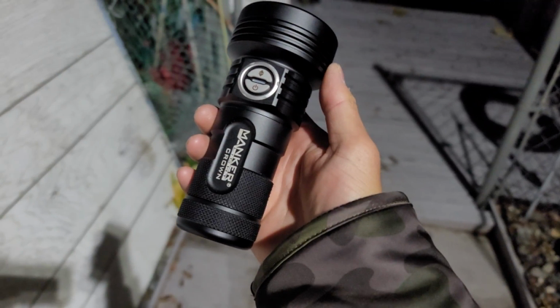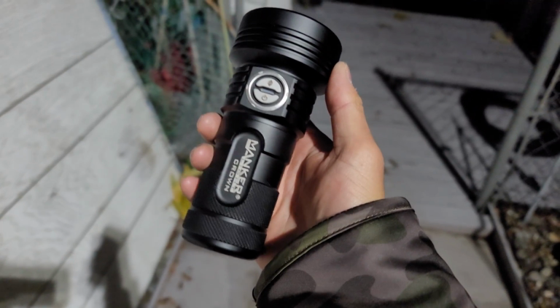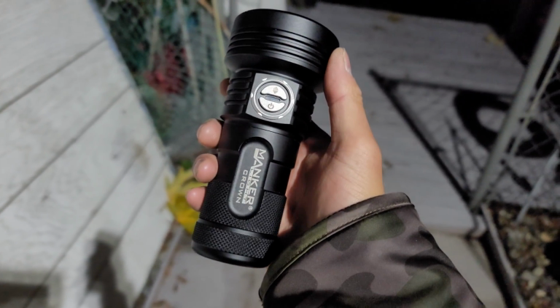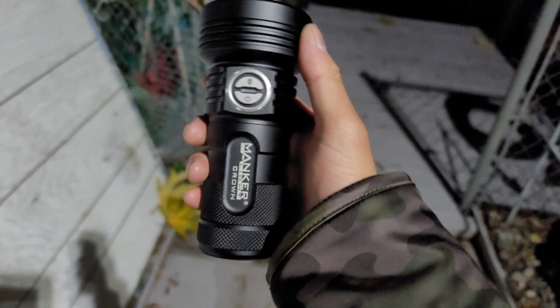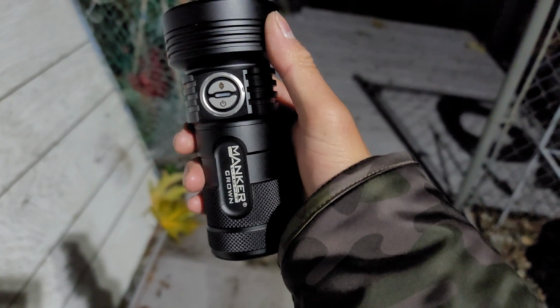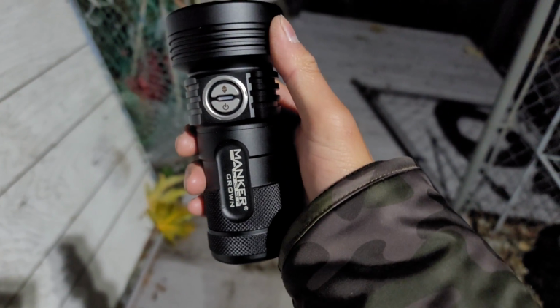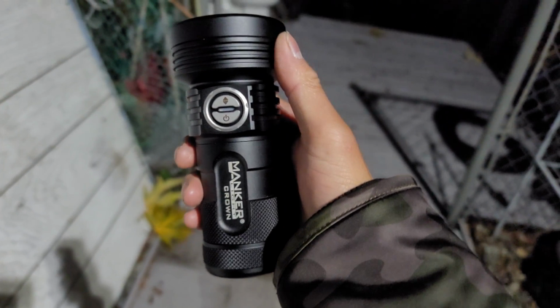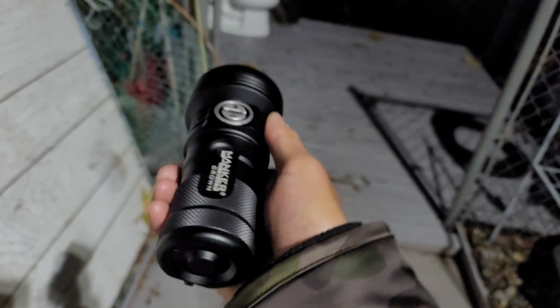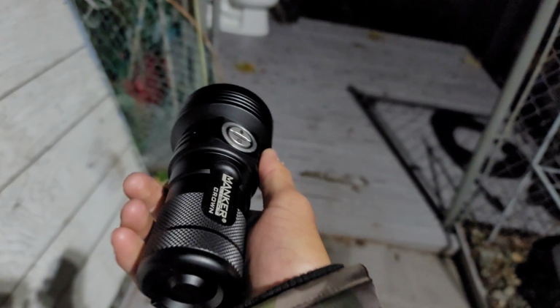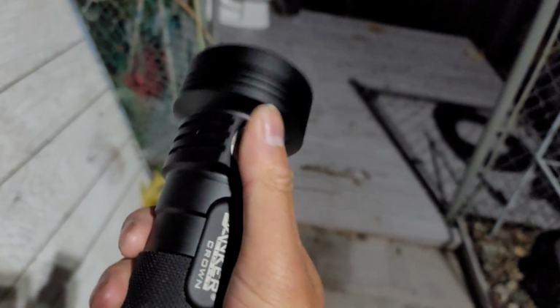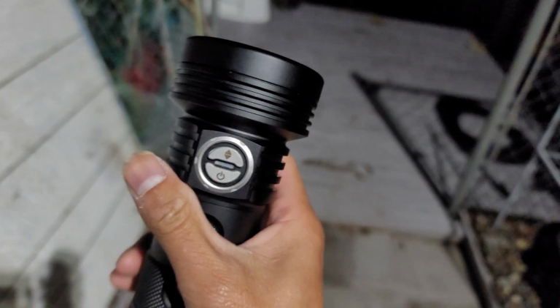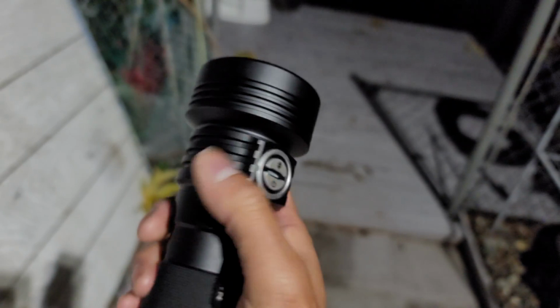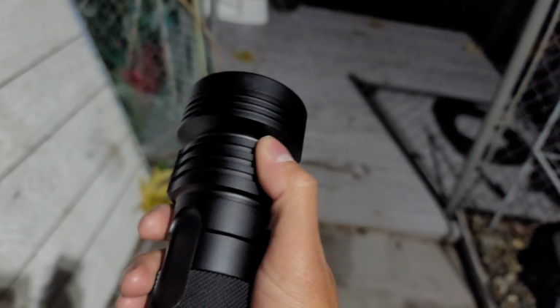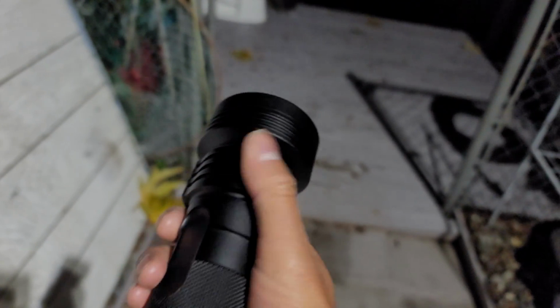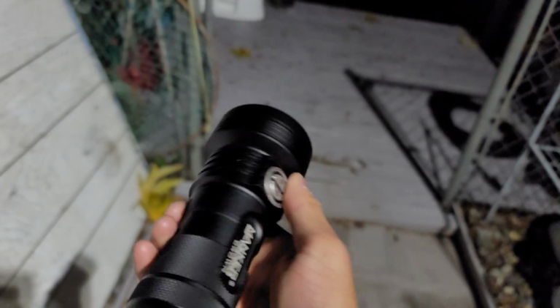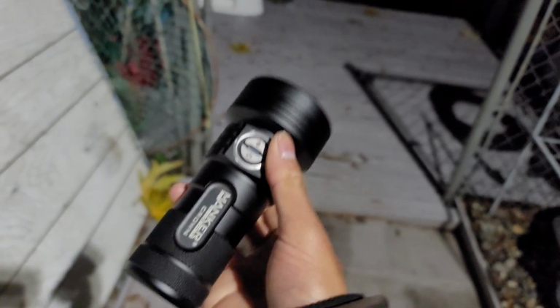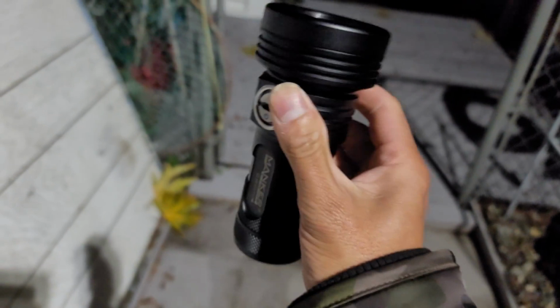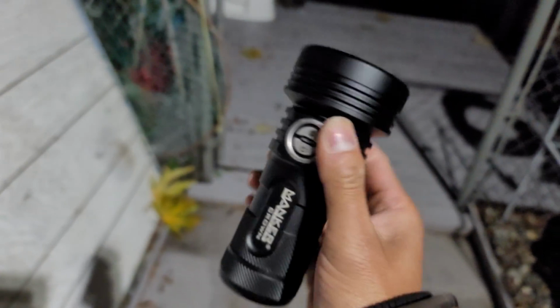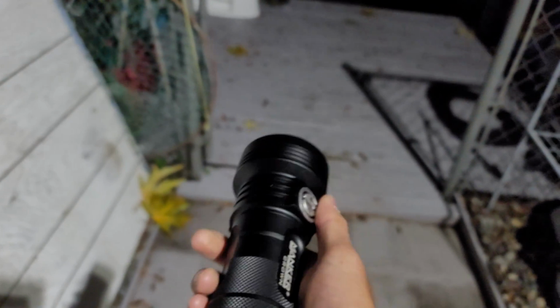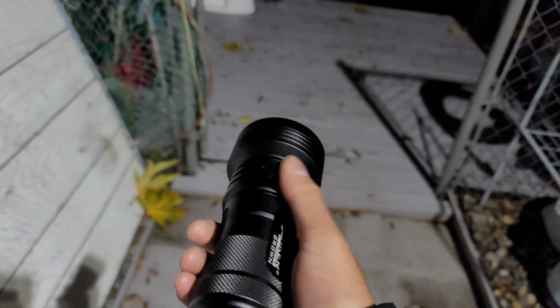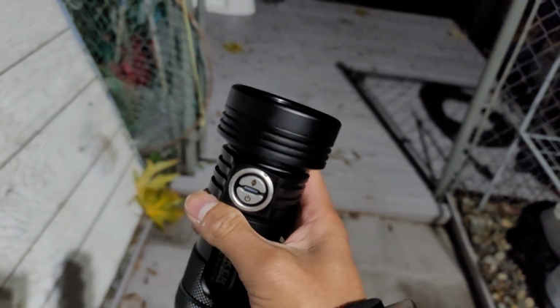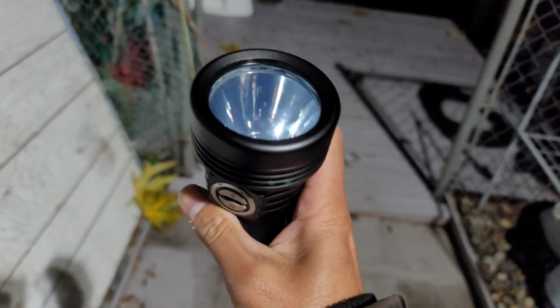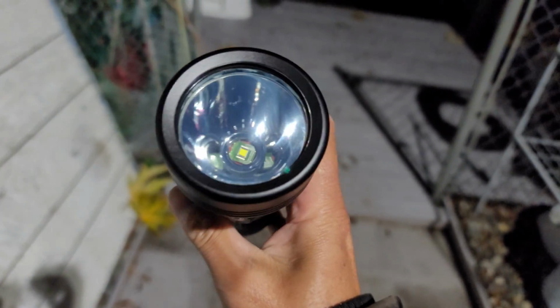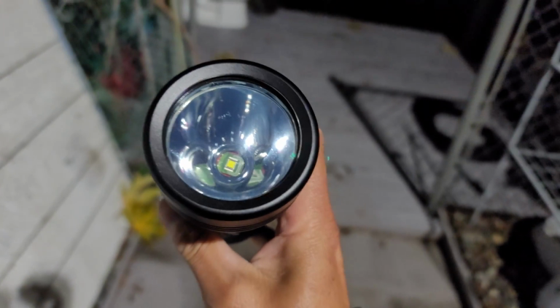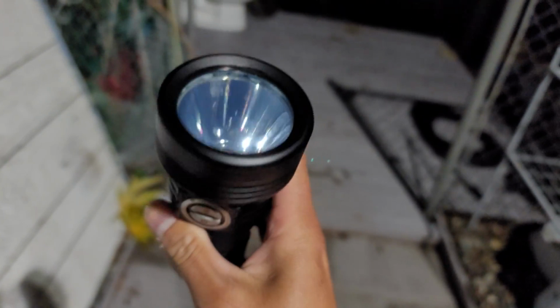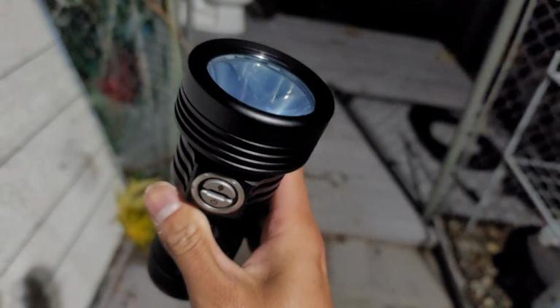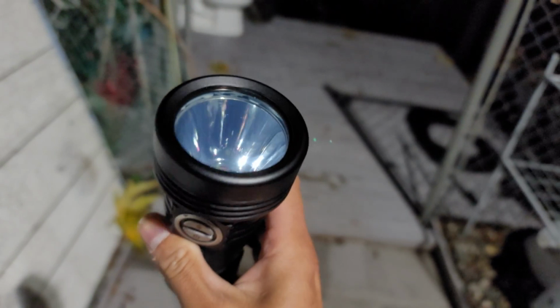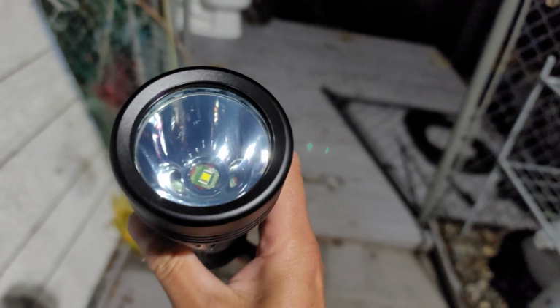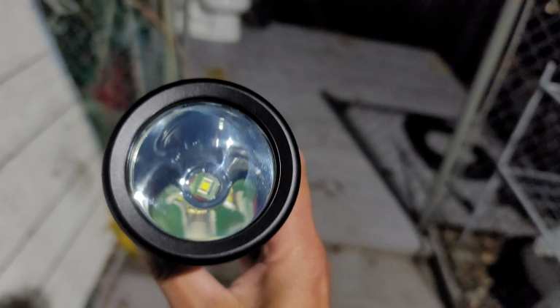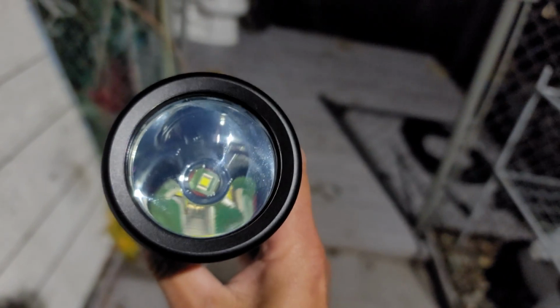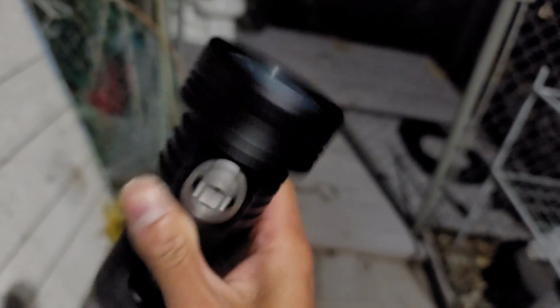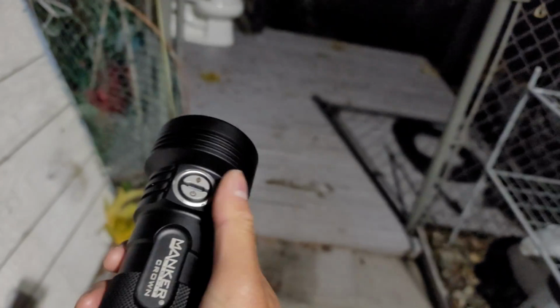Check this out! Manker Crown VN with the SPT 90.2 D lens. This is the world's first electrochromic flashlight.